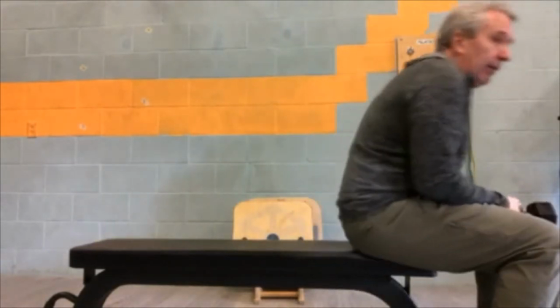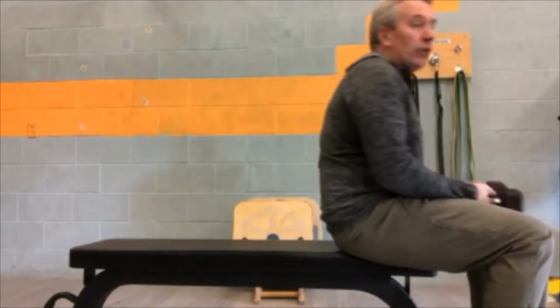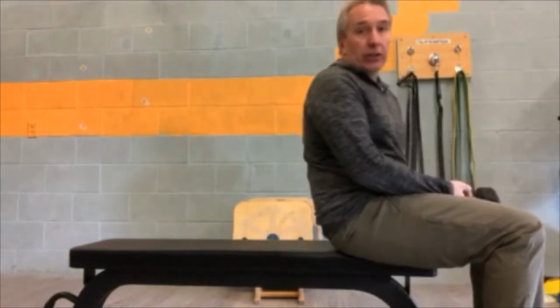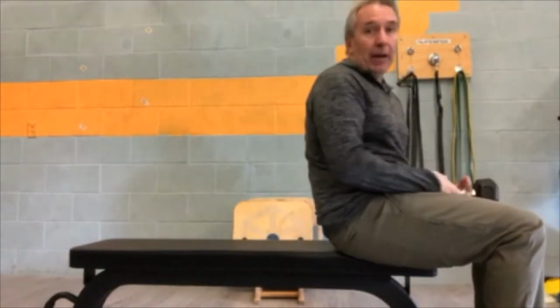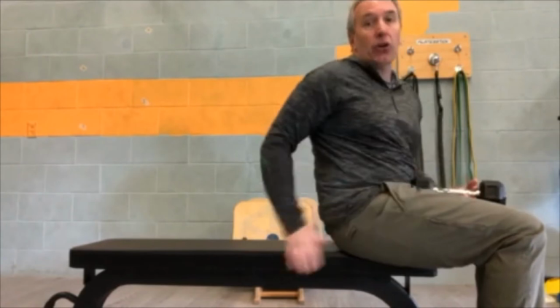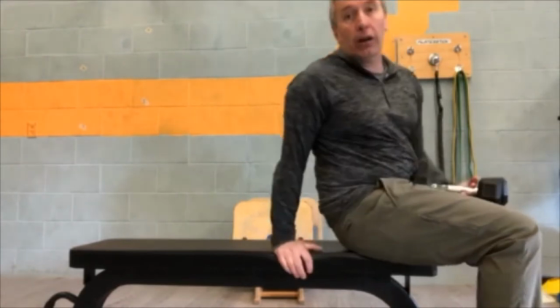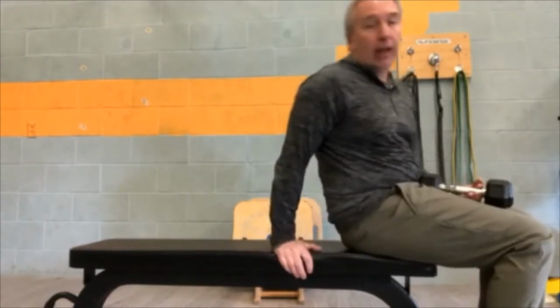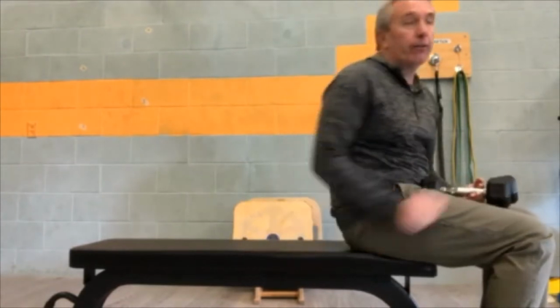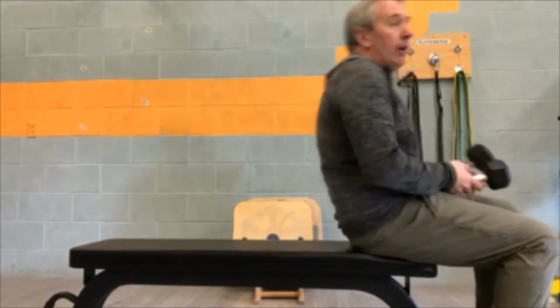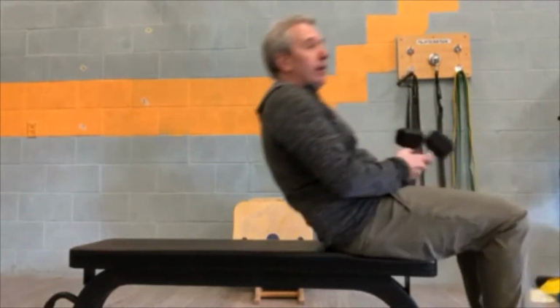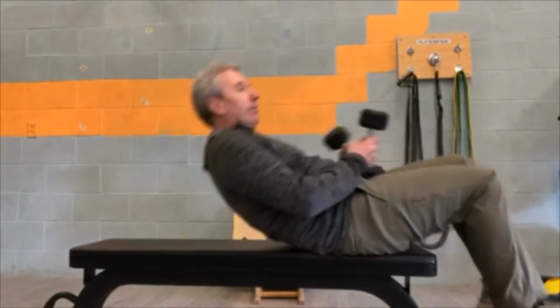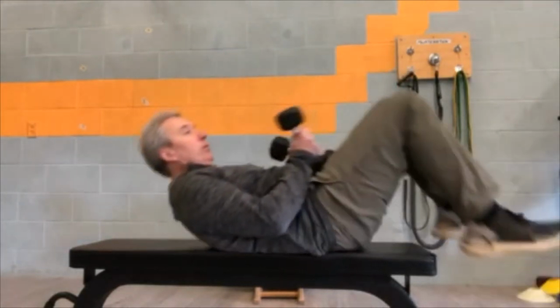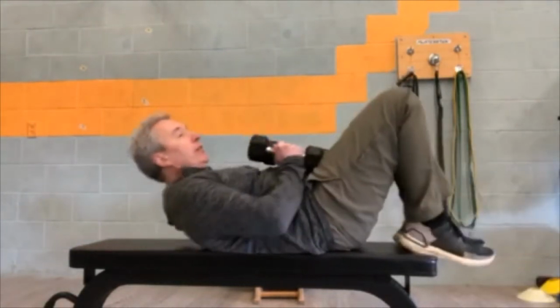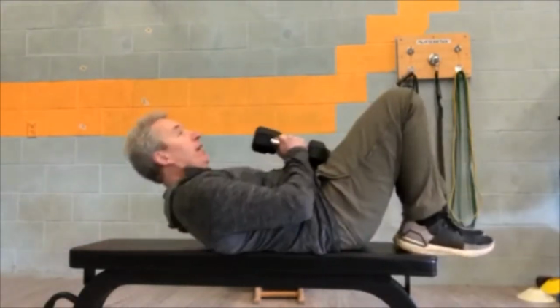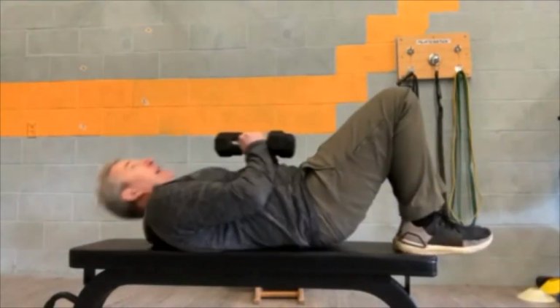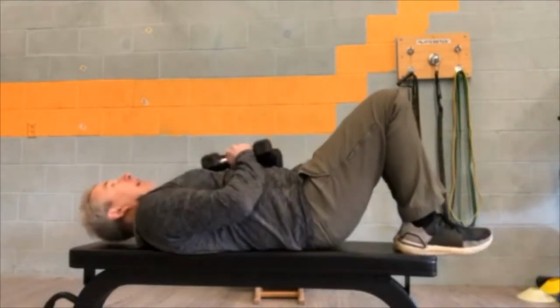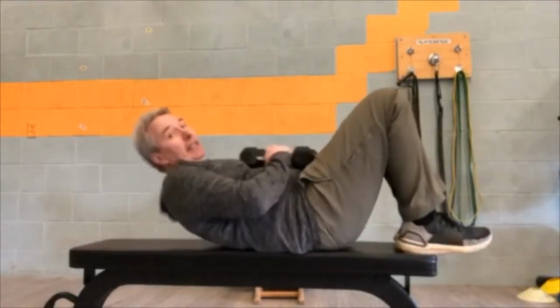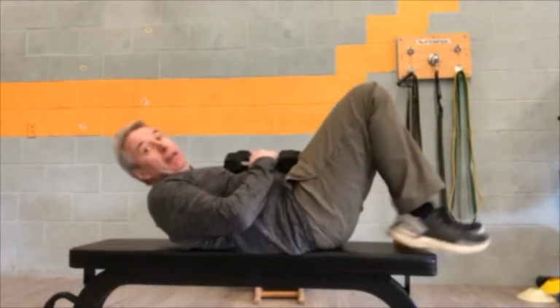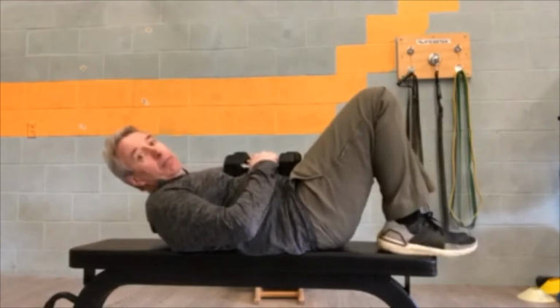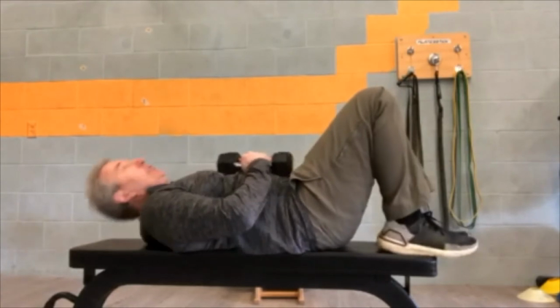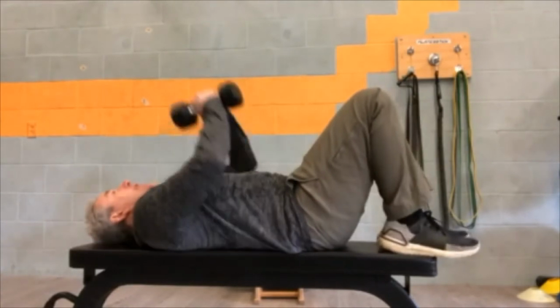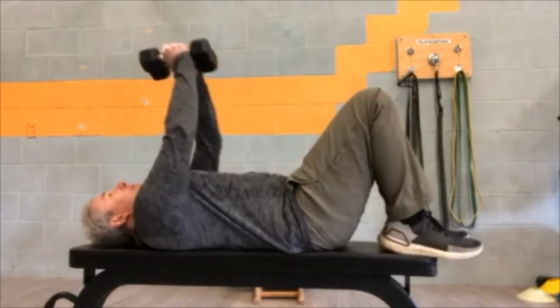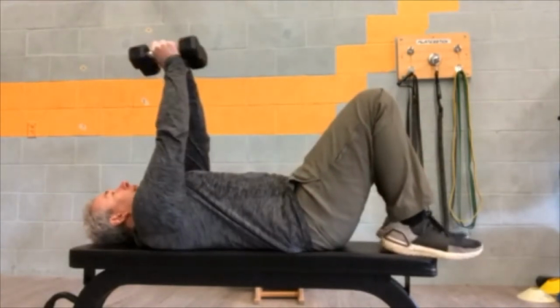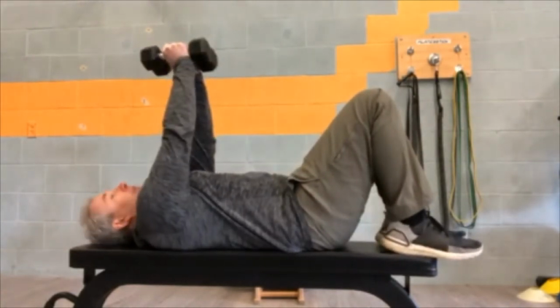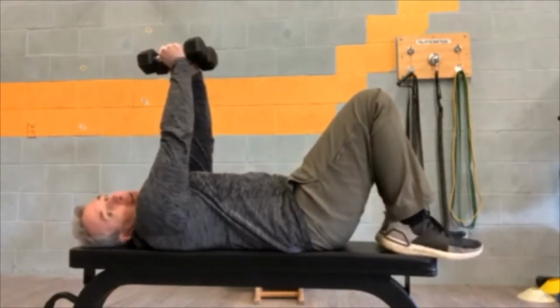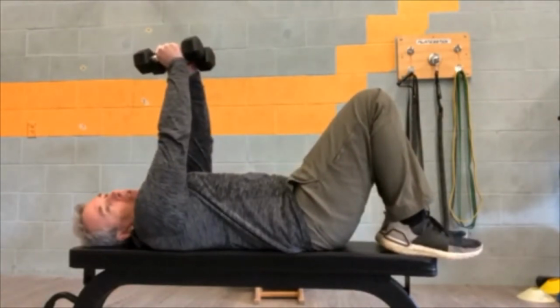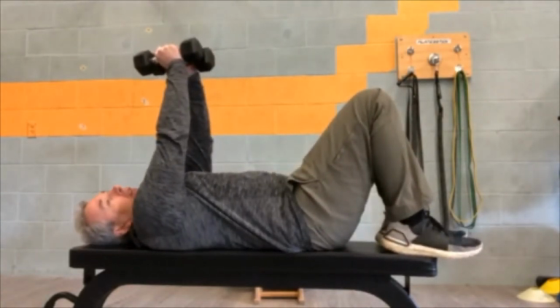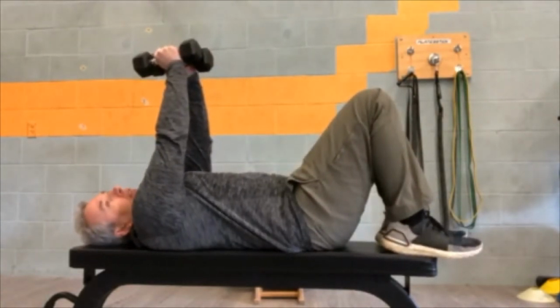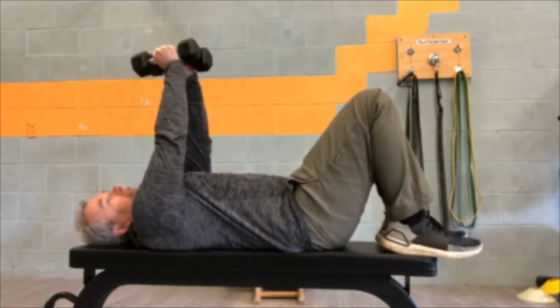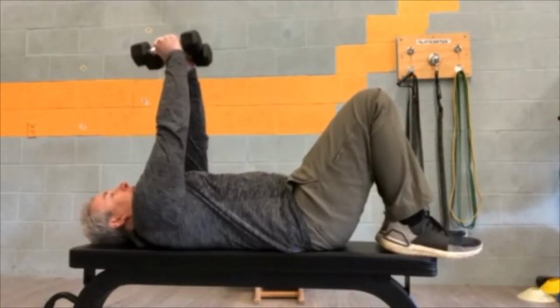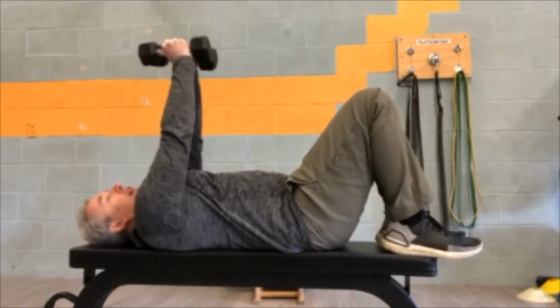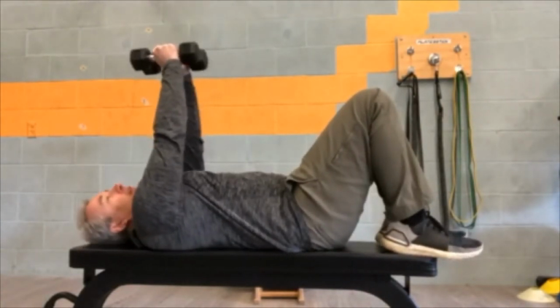You can do this on a bench or flat on the floor. Bring yourself down. I like to keep my knees bent just to flatten up my back — I recommend it.